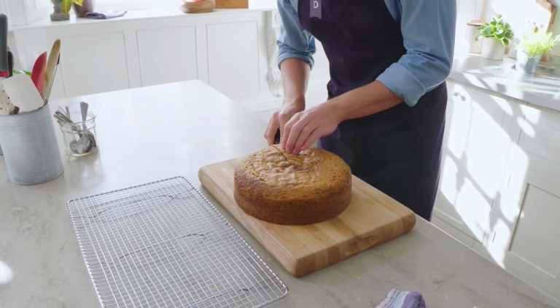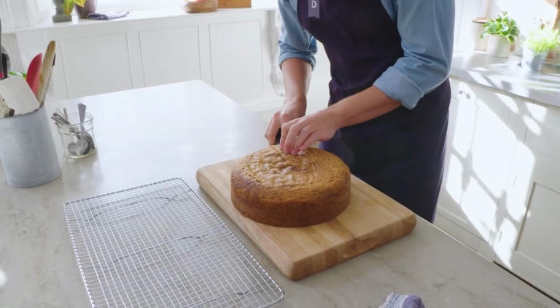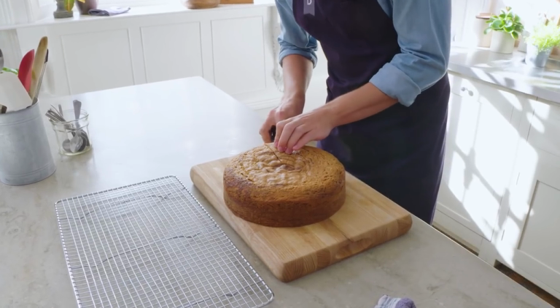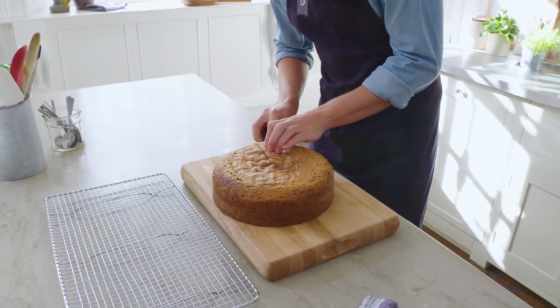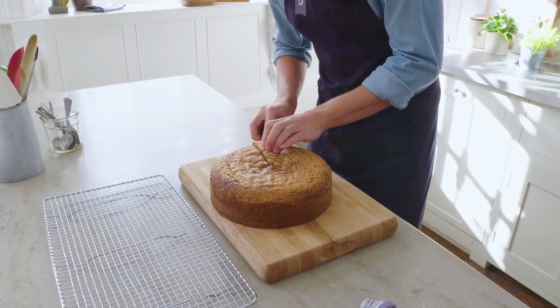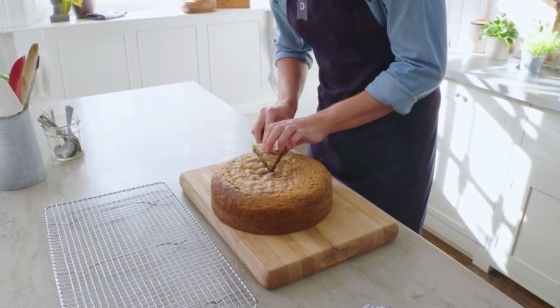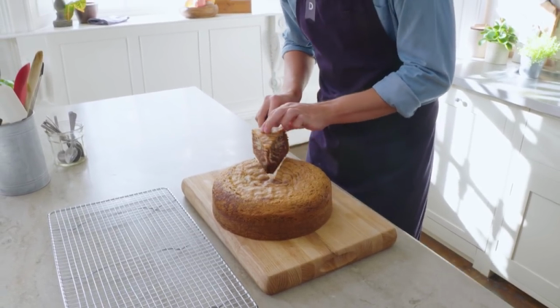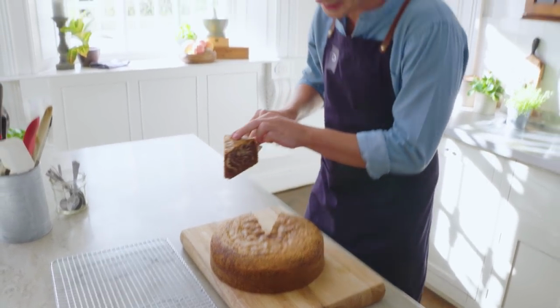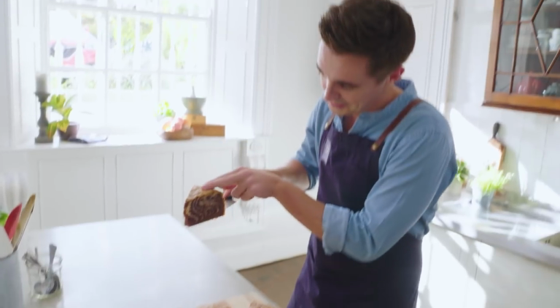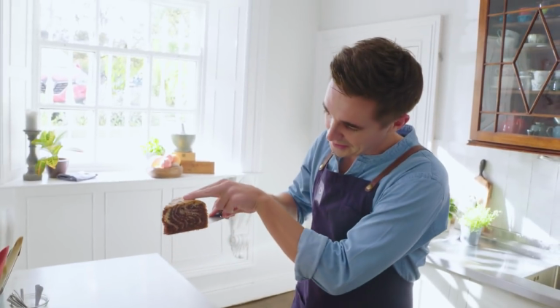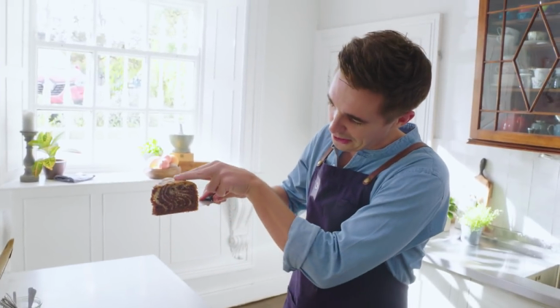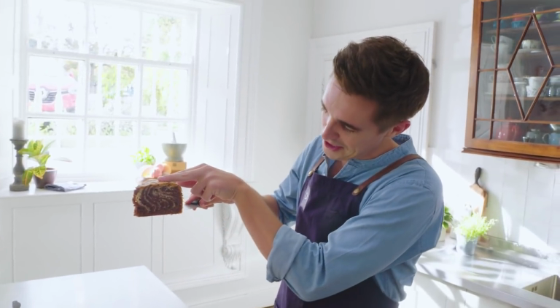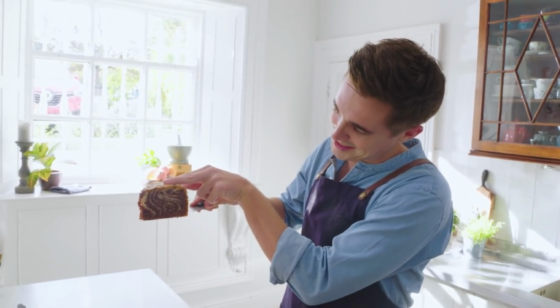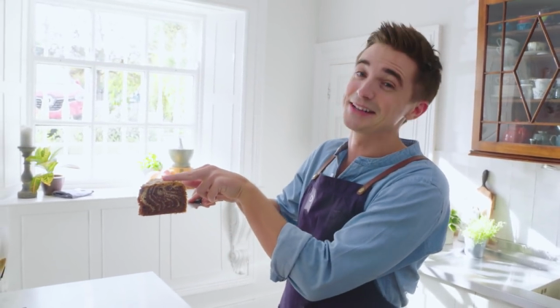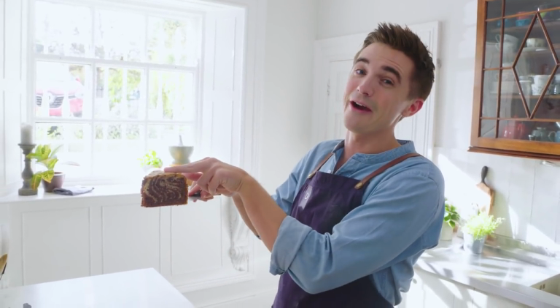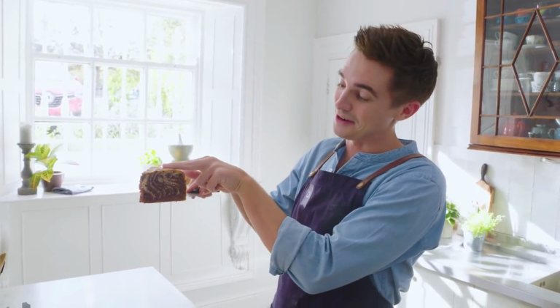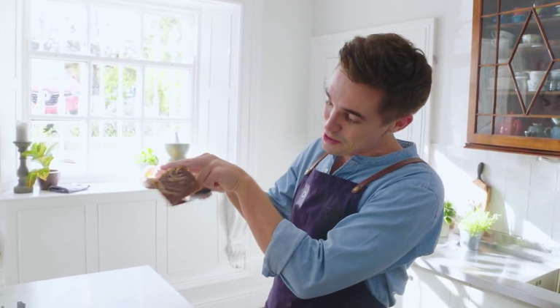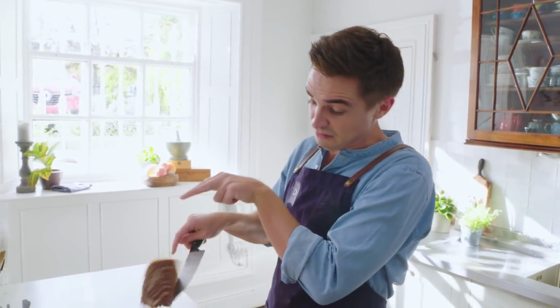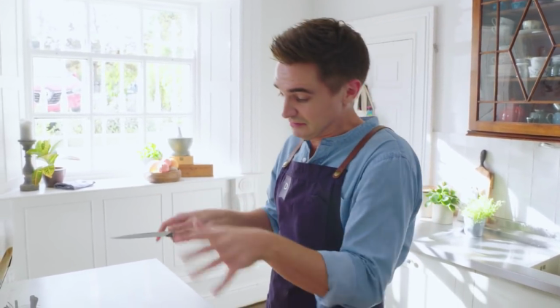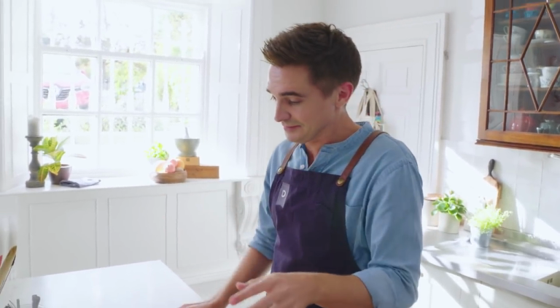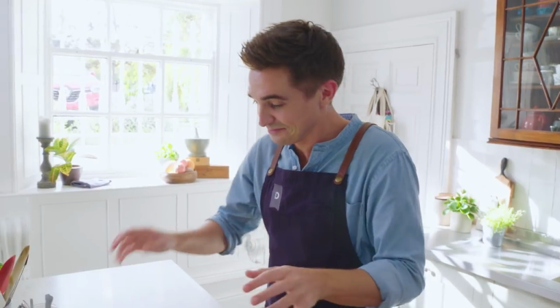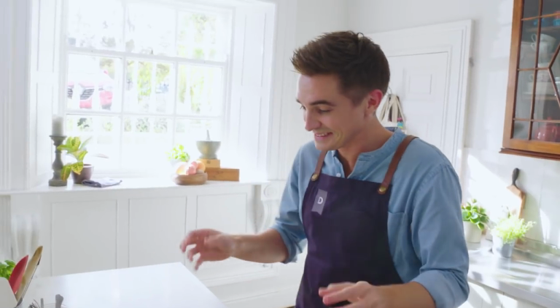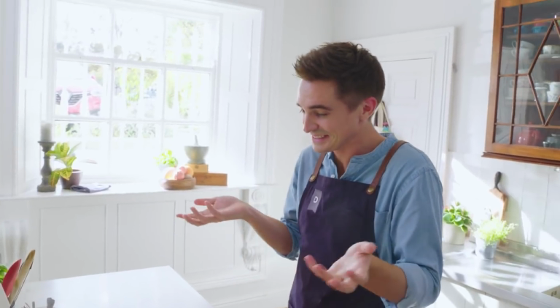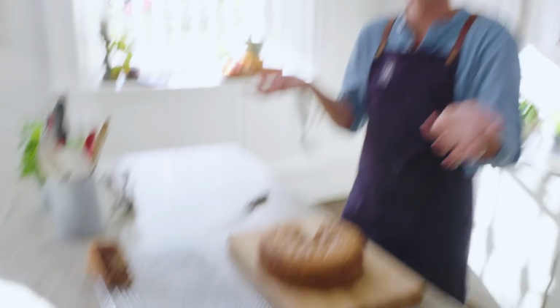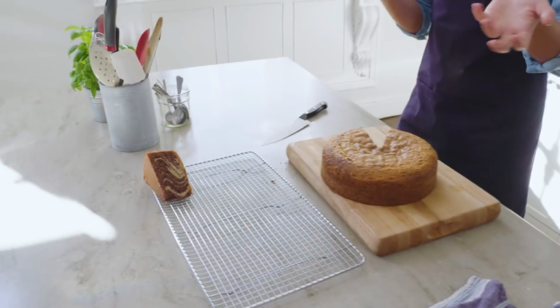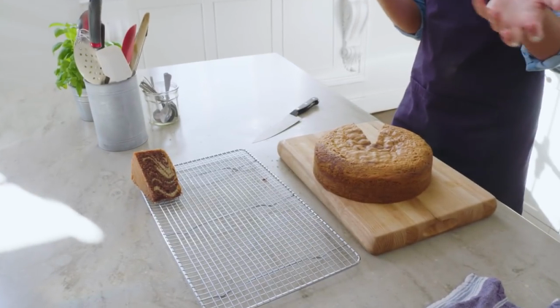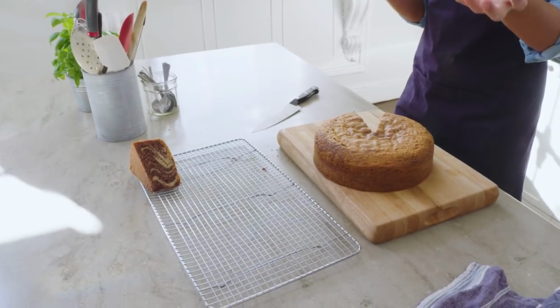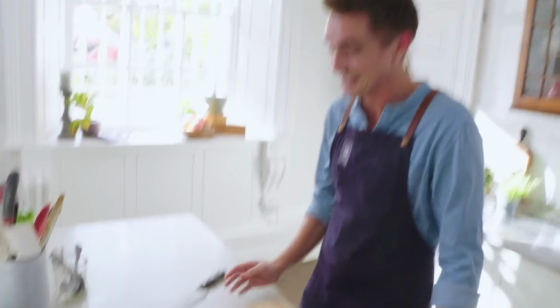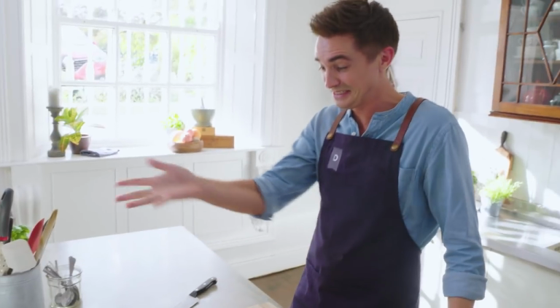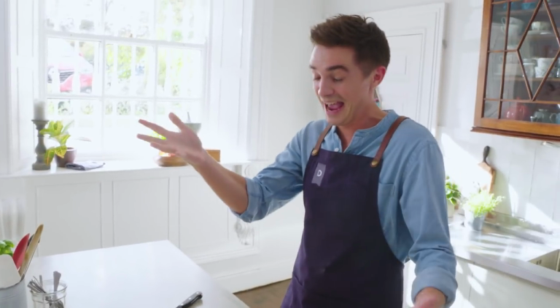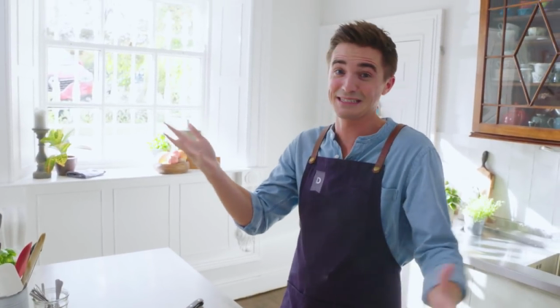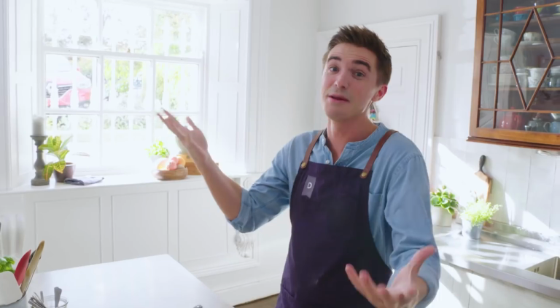And now the moment of truth — the big reveal. Oh yes, that is what we're after, beautiful. God damn it, the cake — it's an animal!